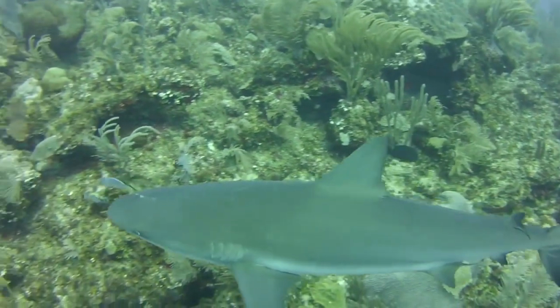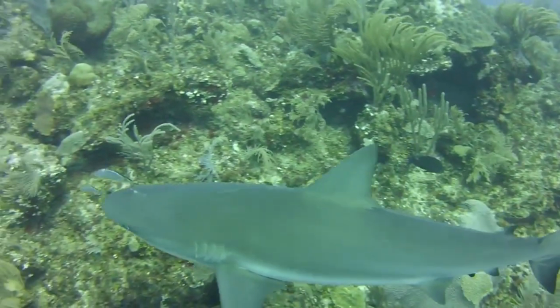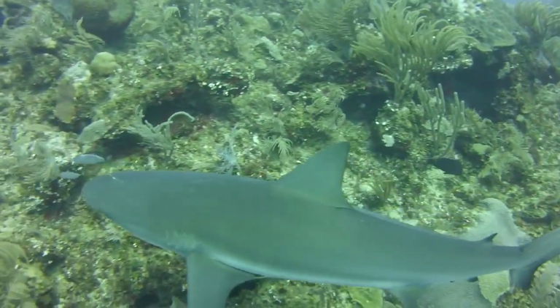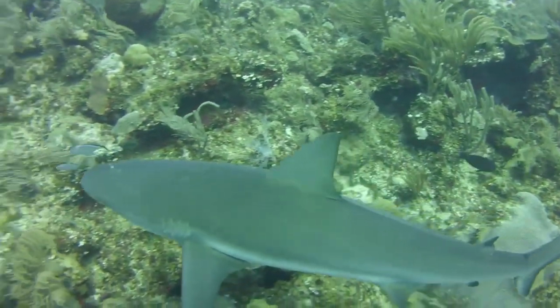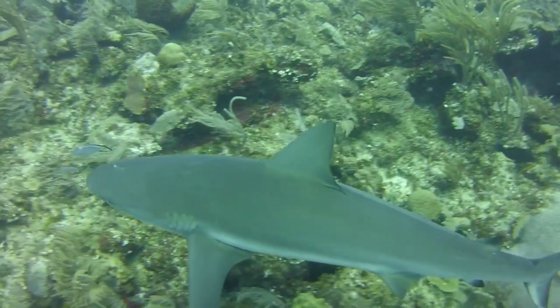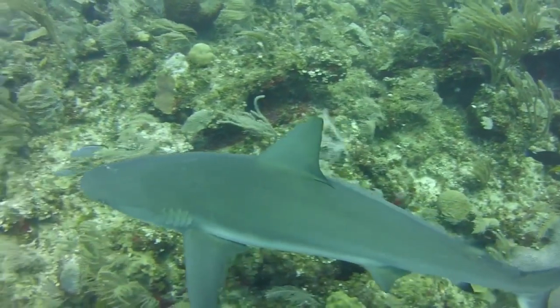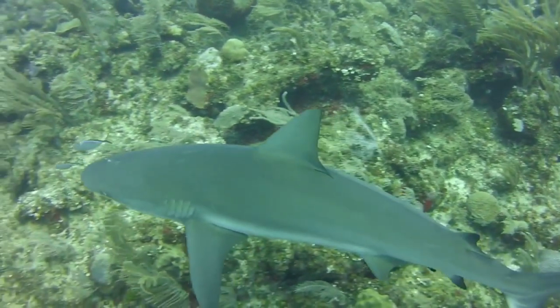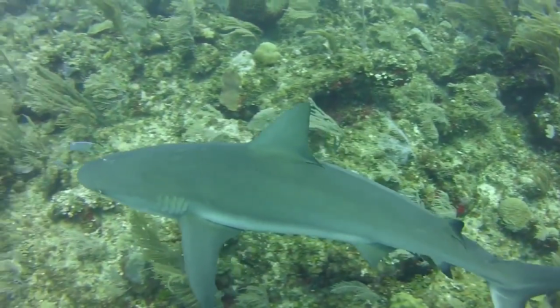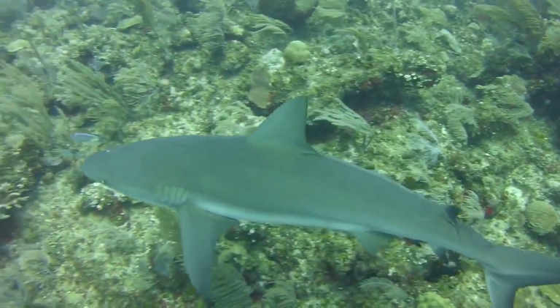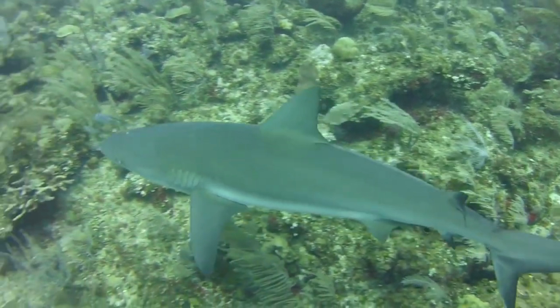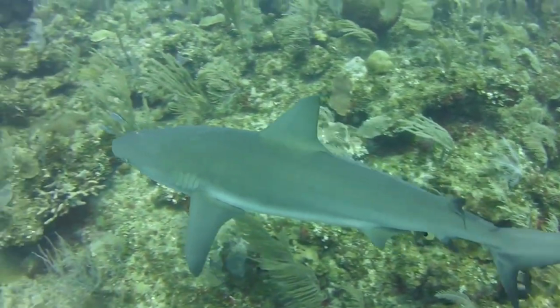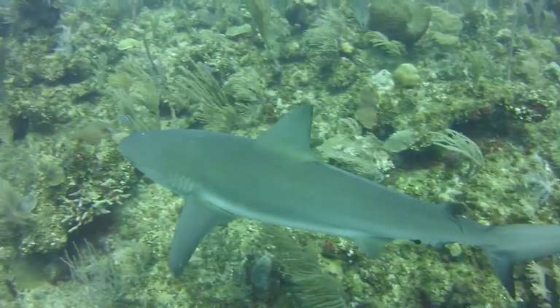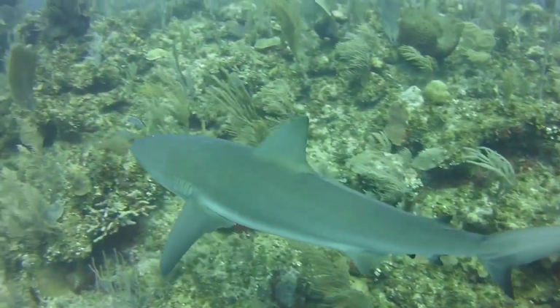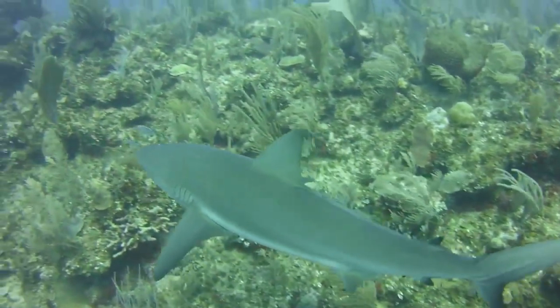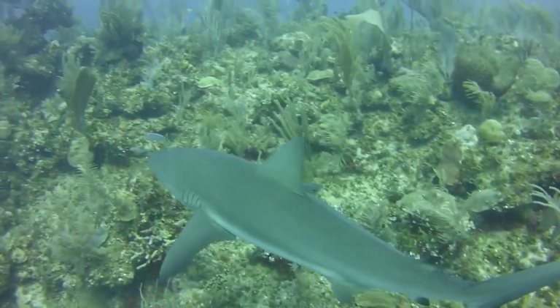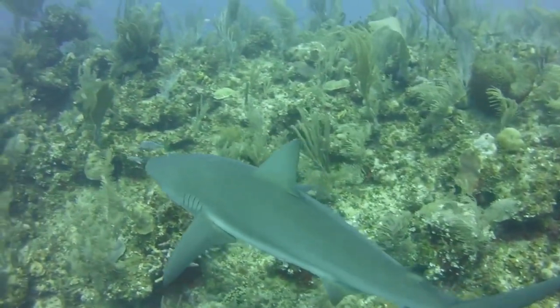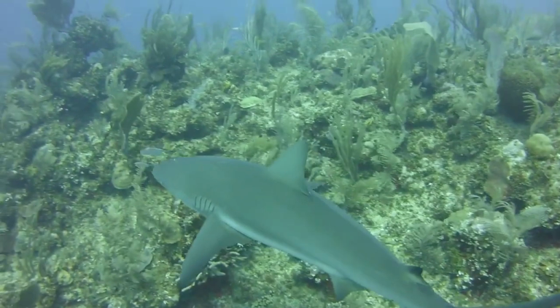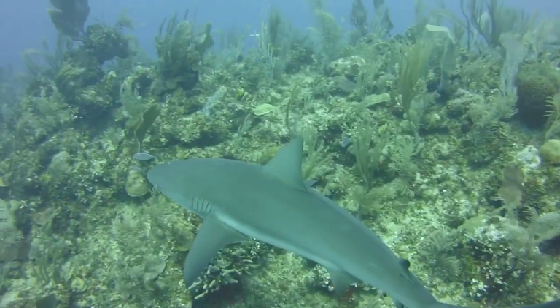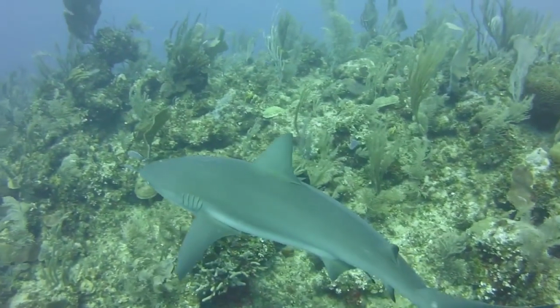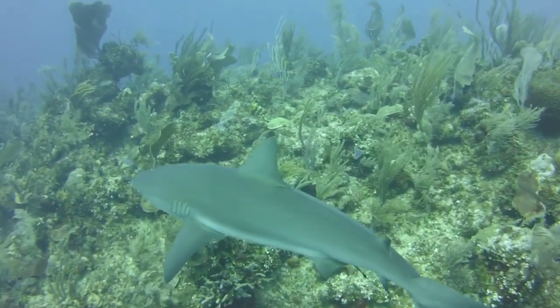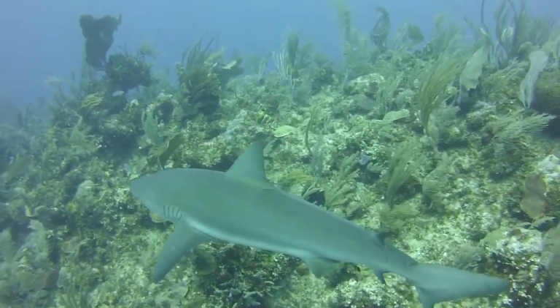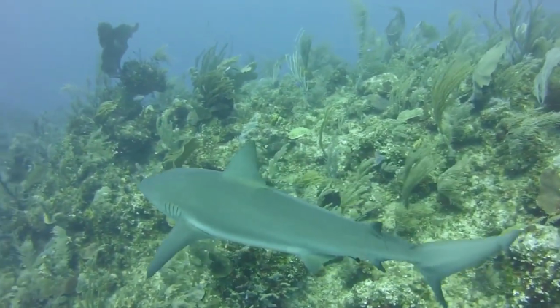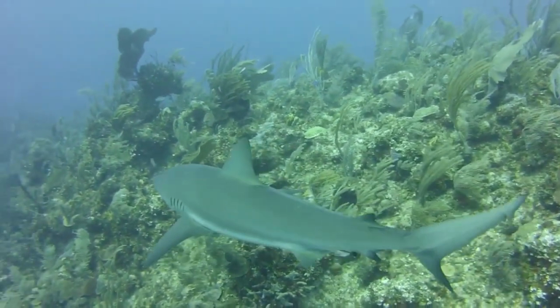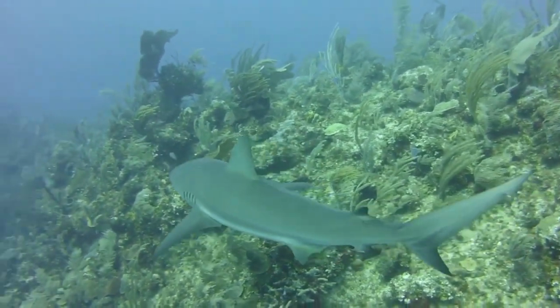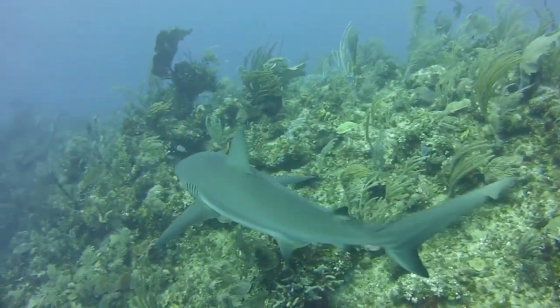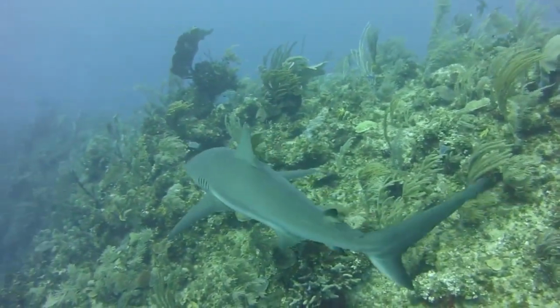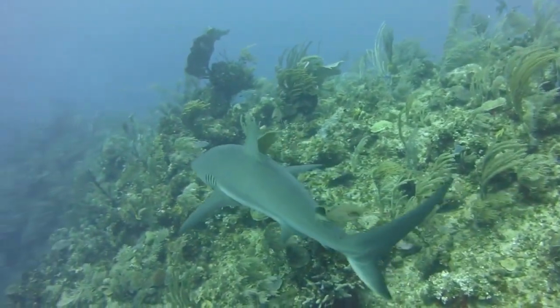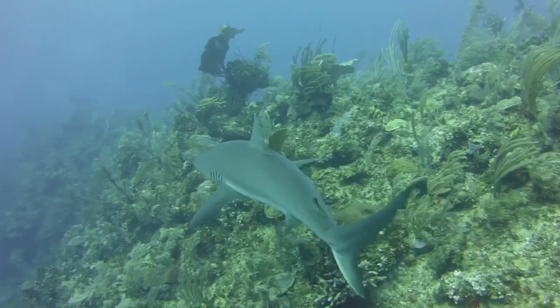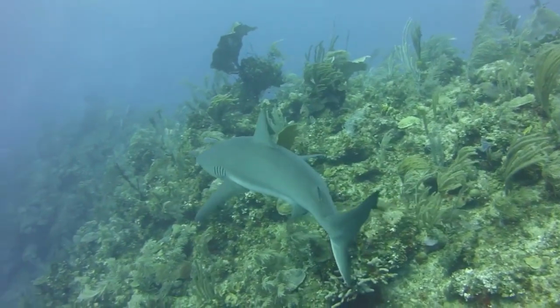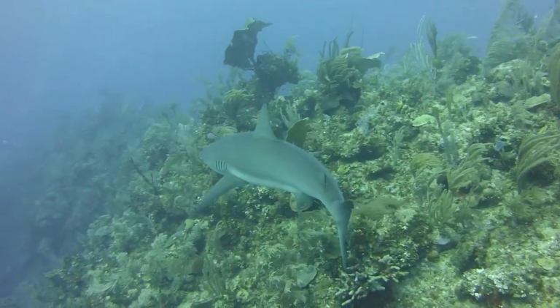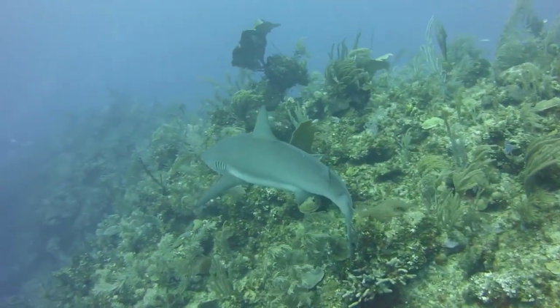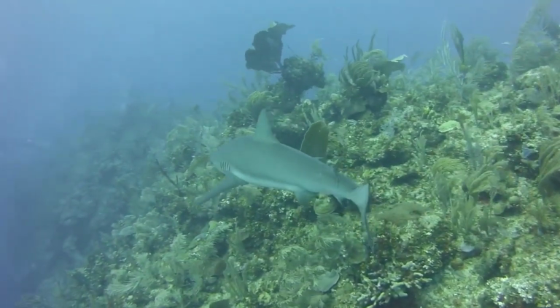One of the most common reef sharks in the Indo-Pacific, it is found as far east as Easter Island and as far west as South Africa. This species is most often seen in shallow water near the drop-offs of coral reefs.